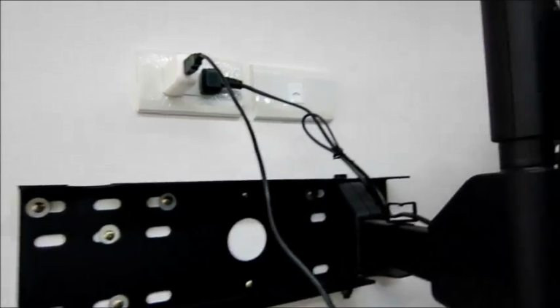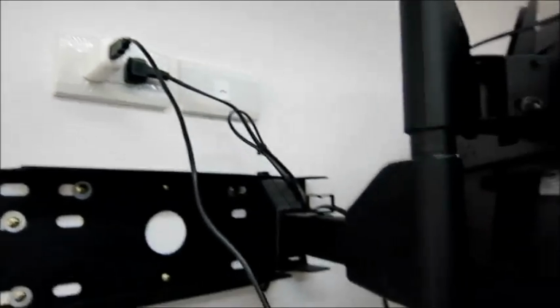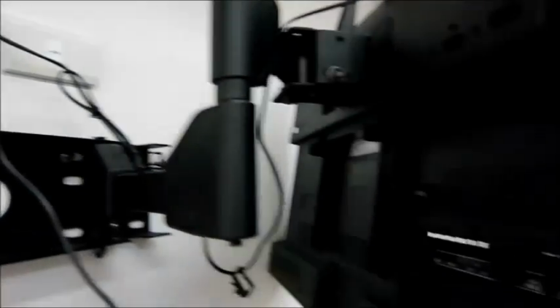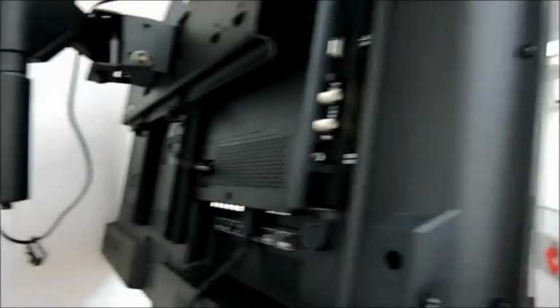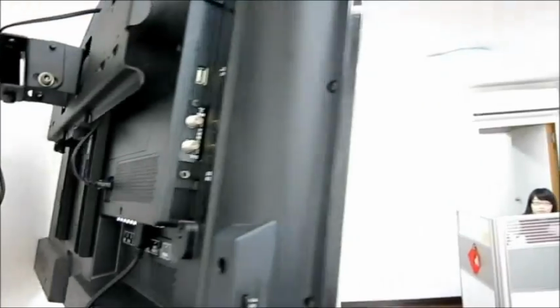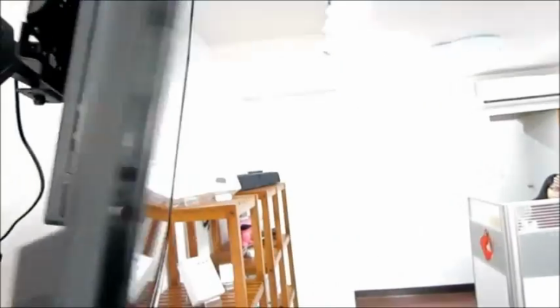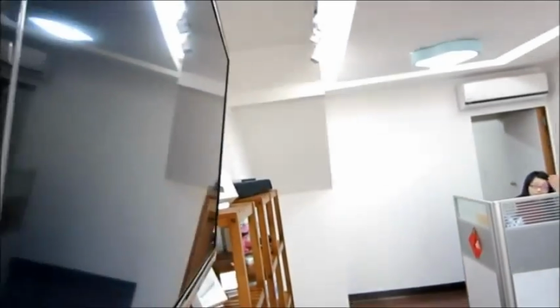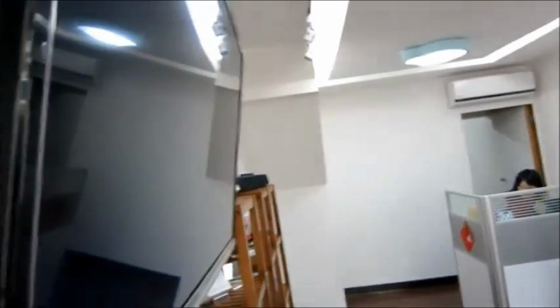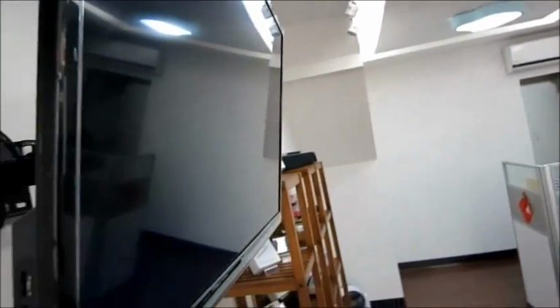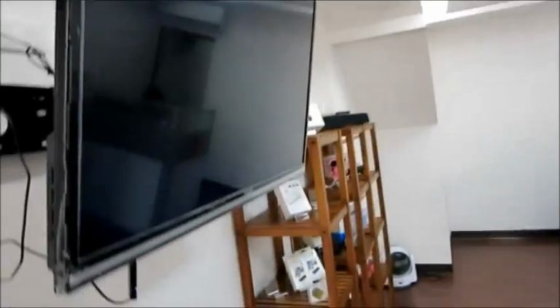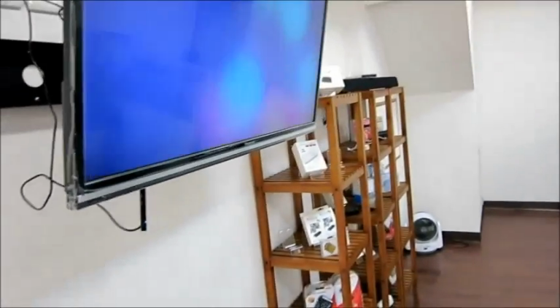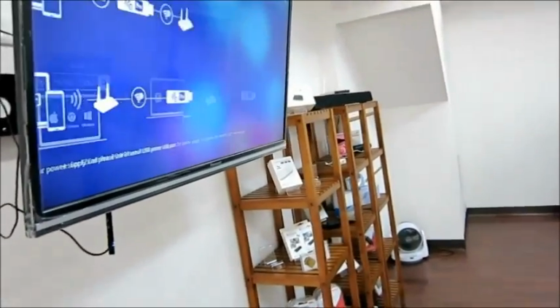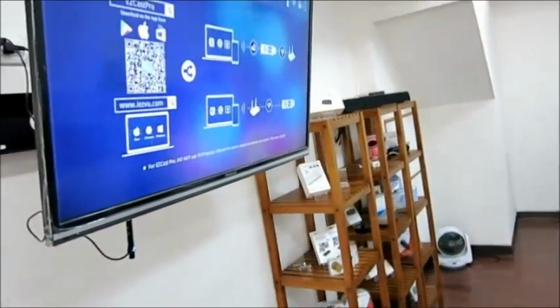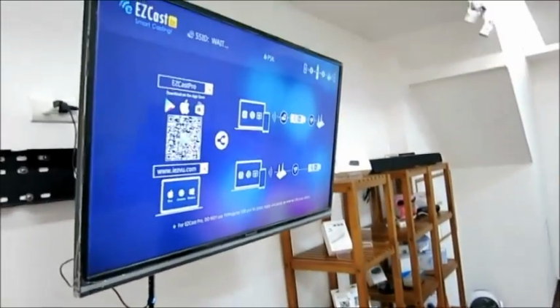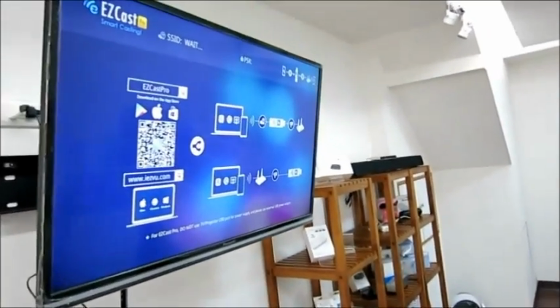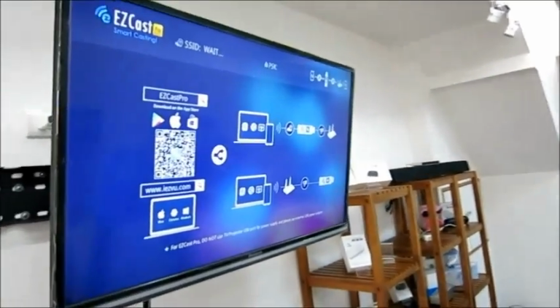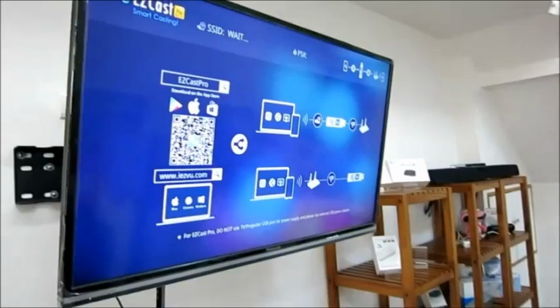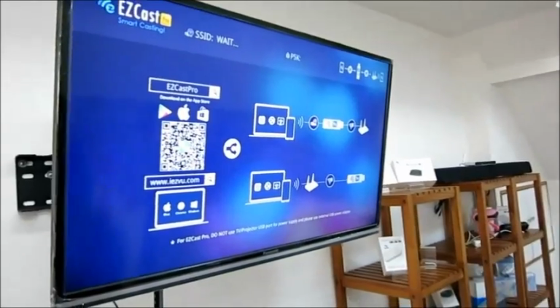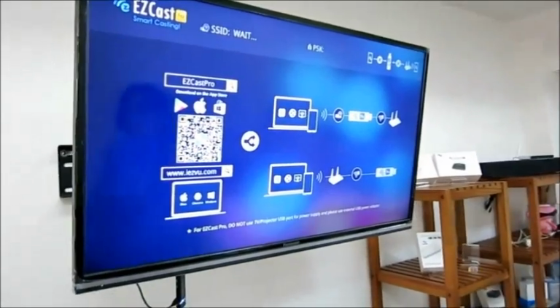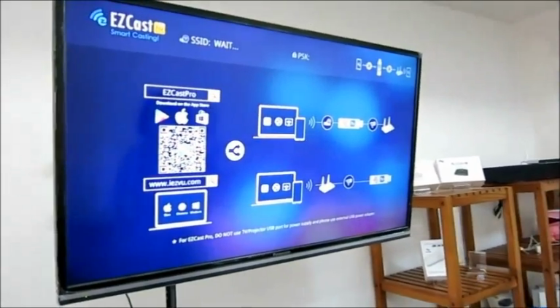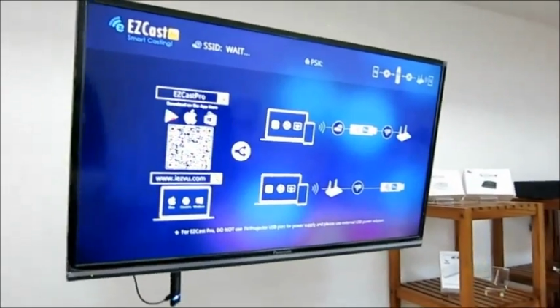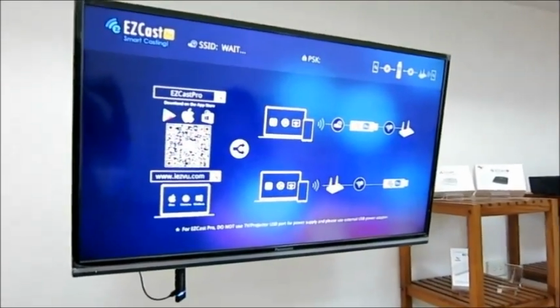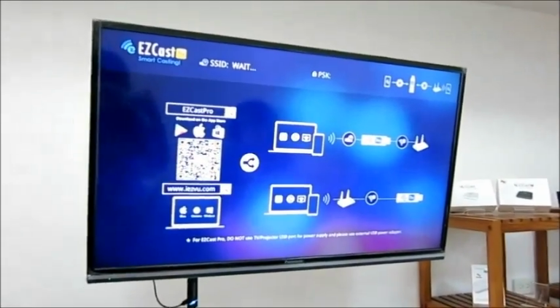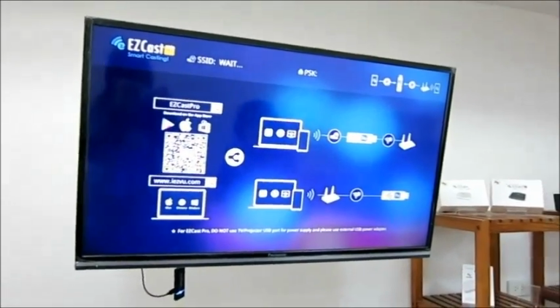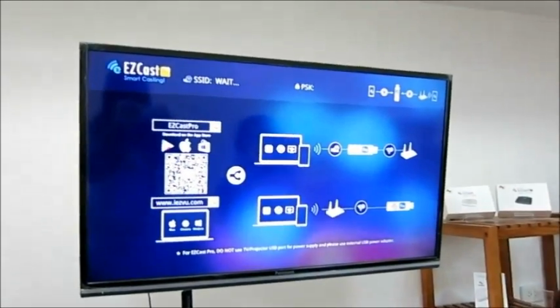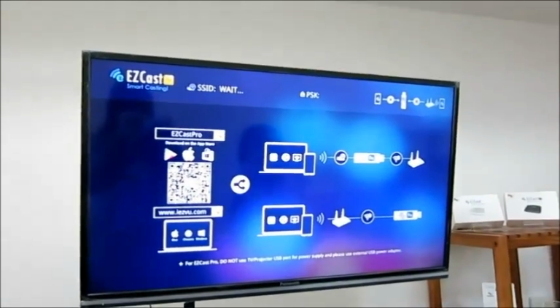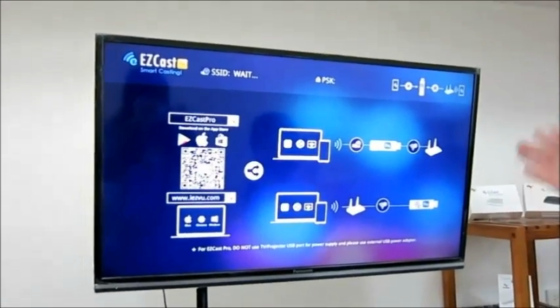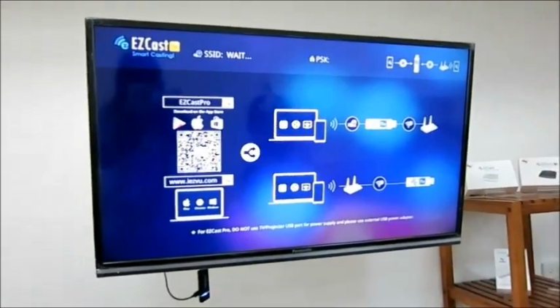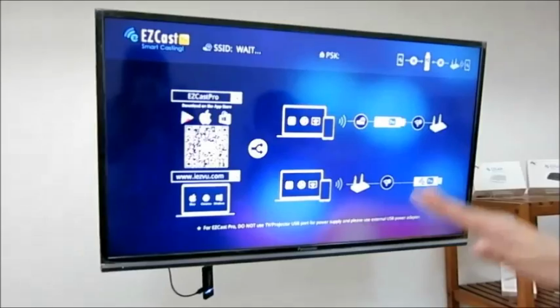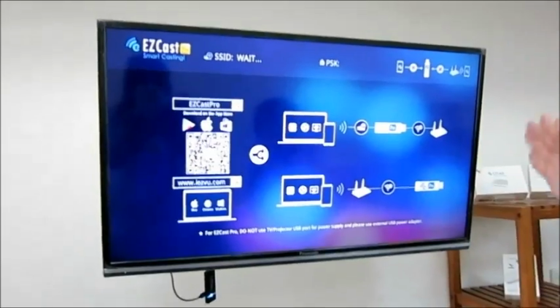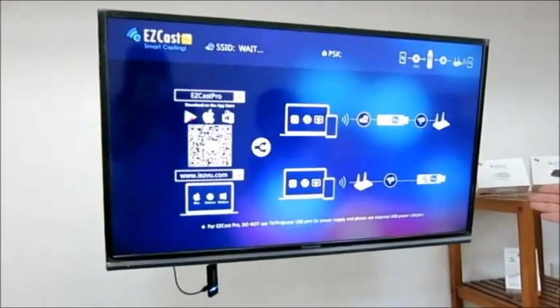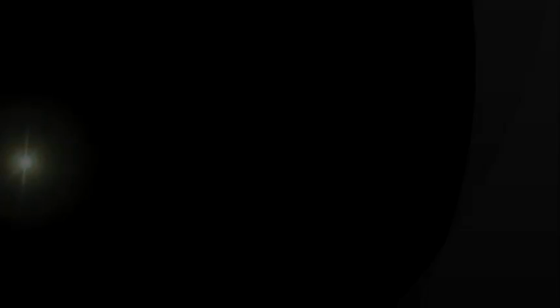Let's see what we have on the screen of the TV. You can see EZcast Pro is connected to the TV.